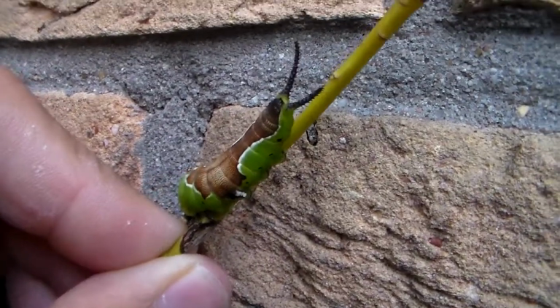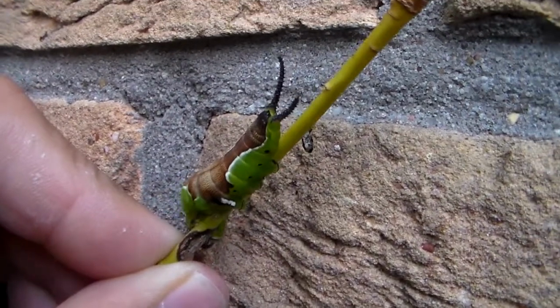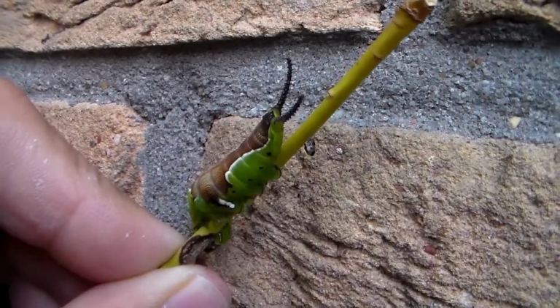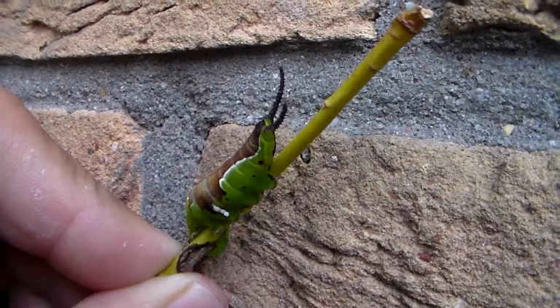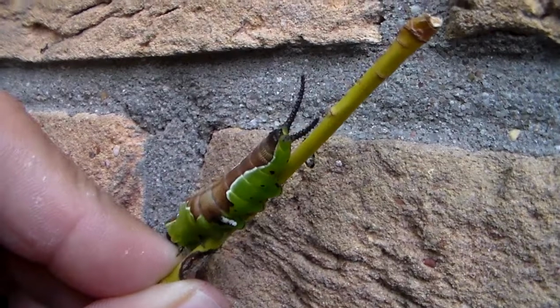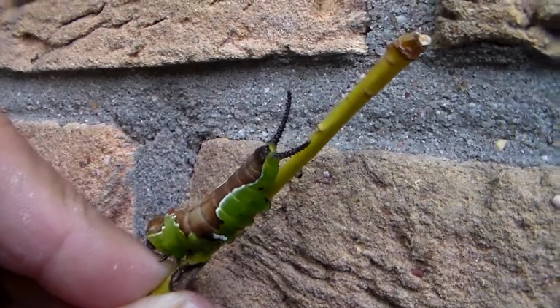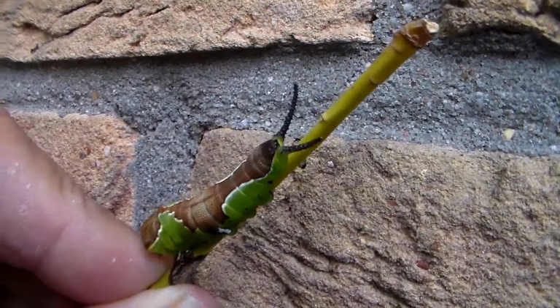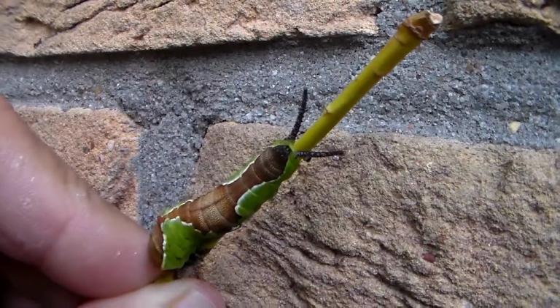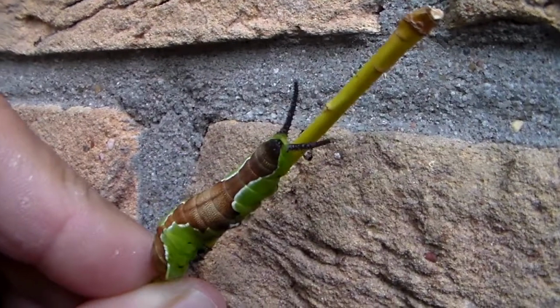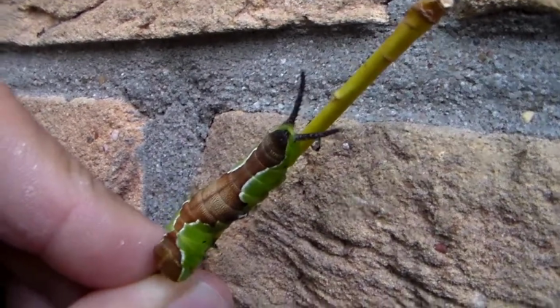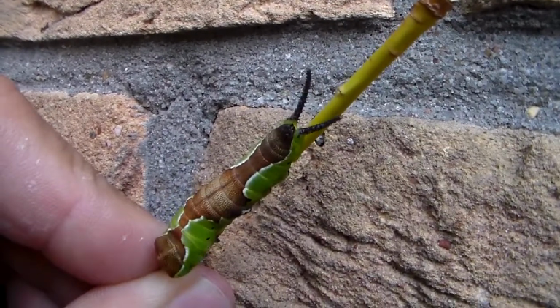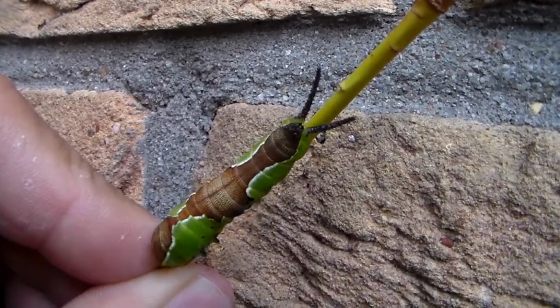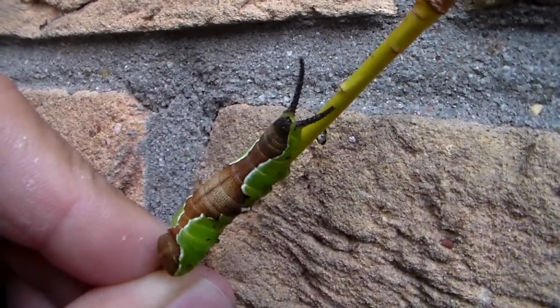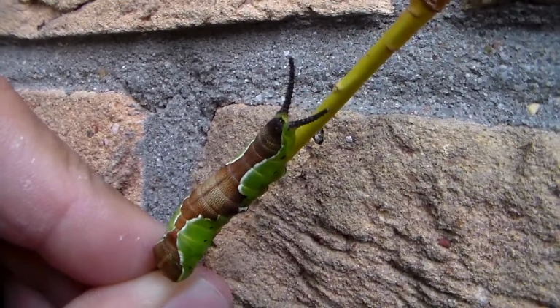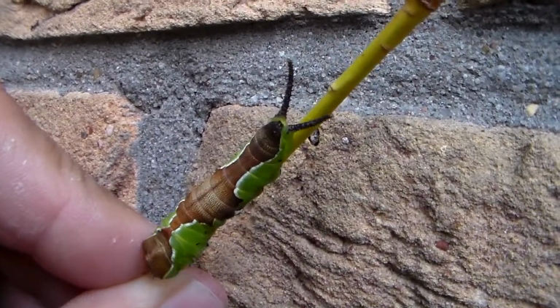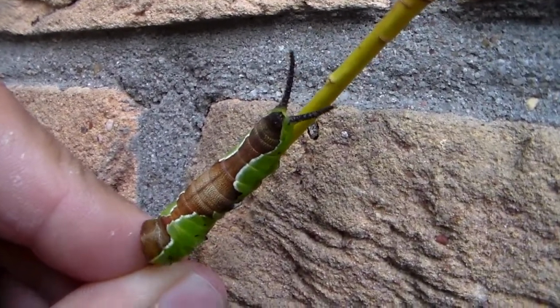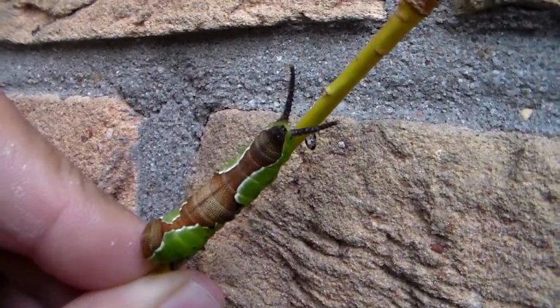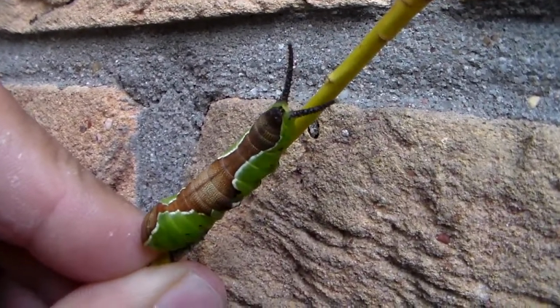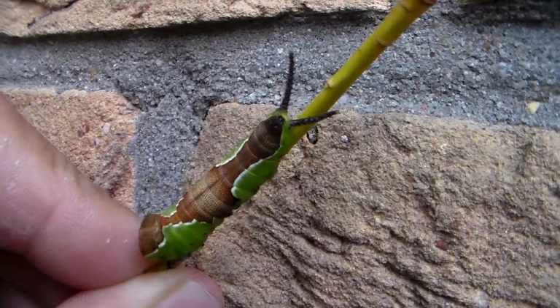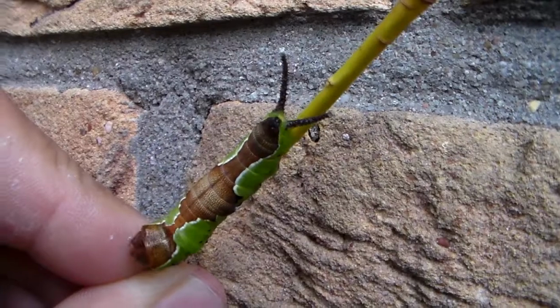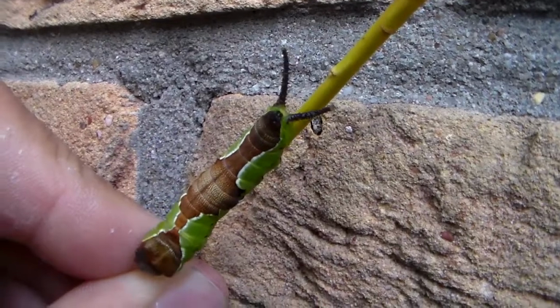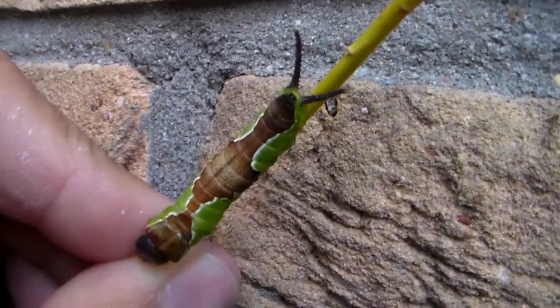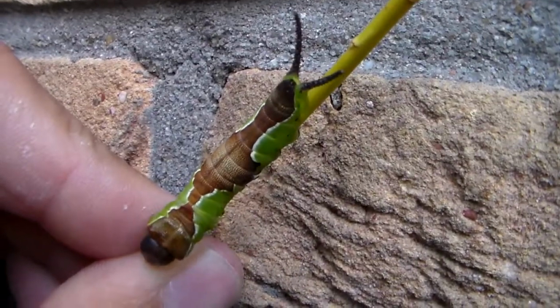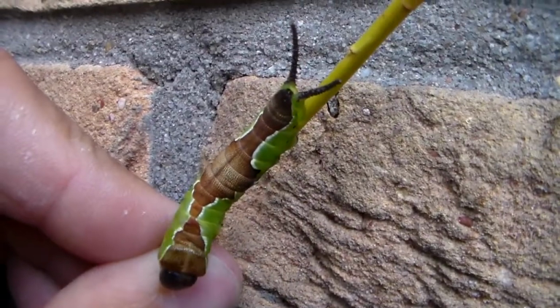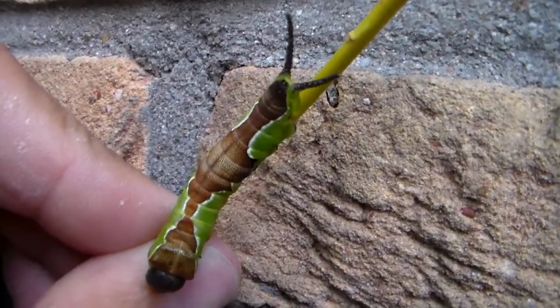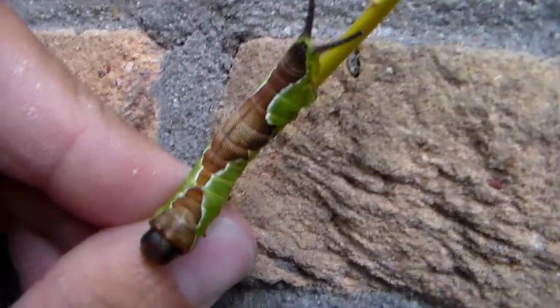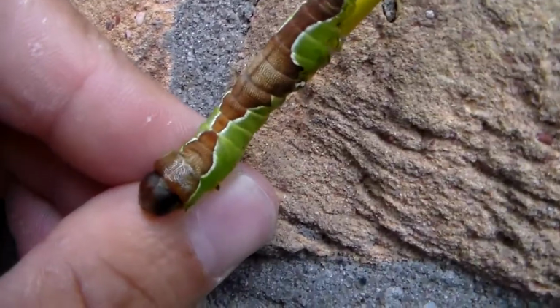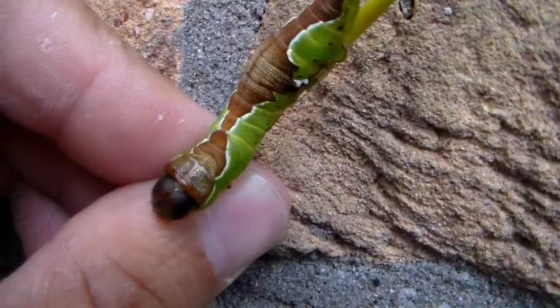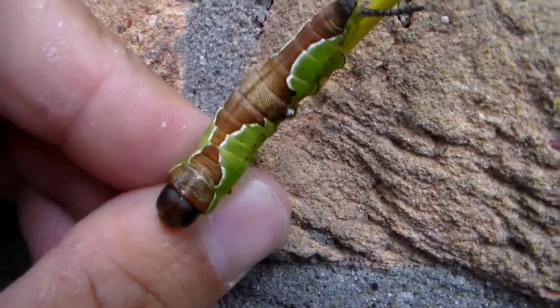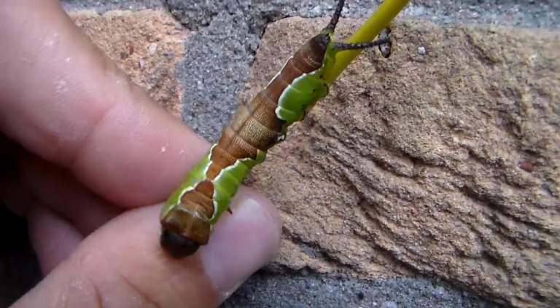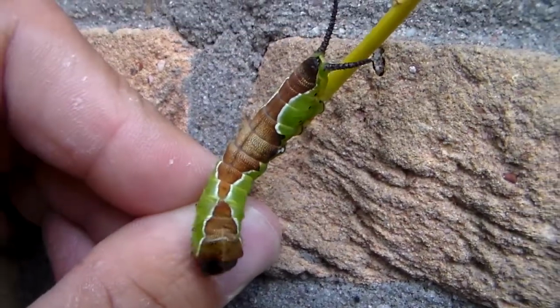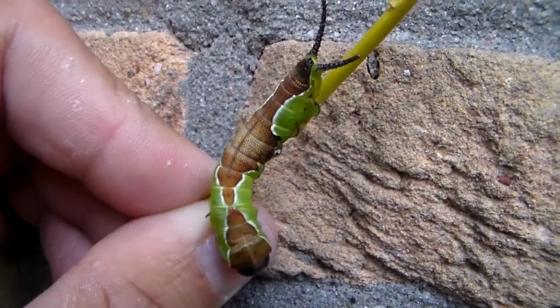The two things on its behind are actually modified prolegs, modified into a defensive organ. When you upset it, it can protrude them and spray formic acid, which is kind of cool. It's very alien looking.